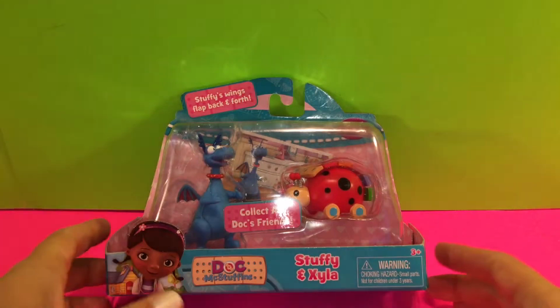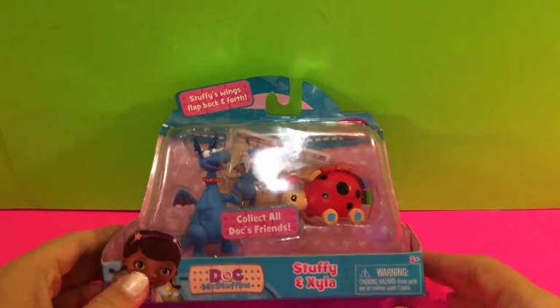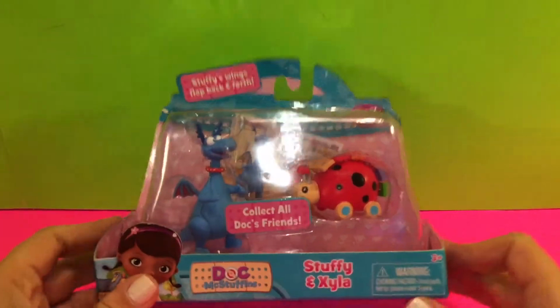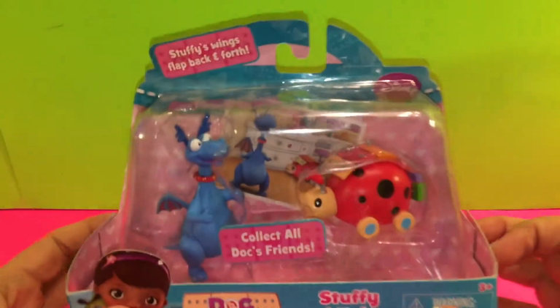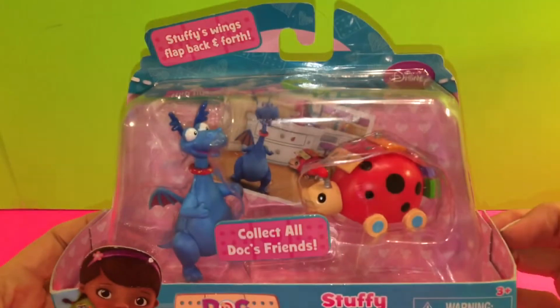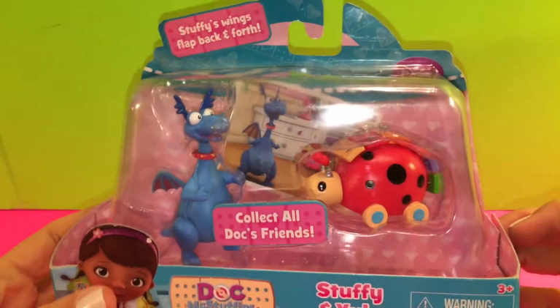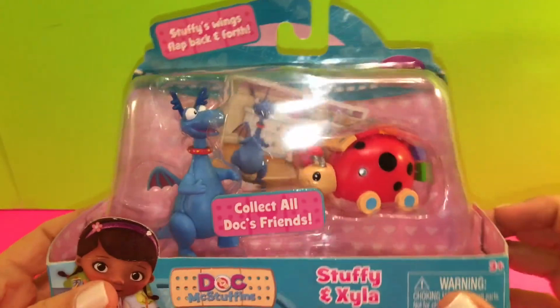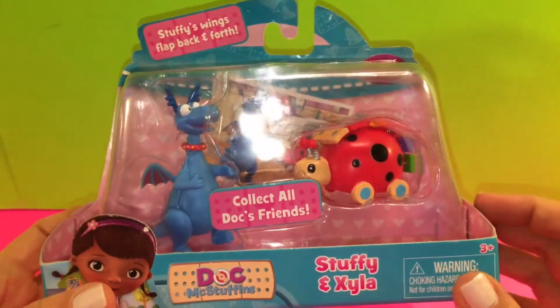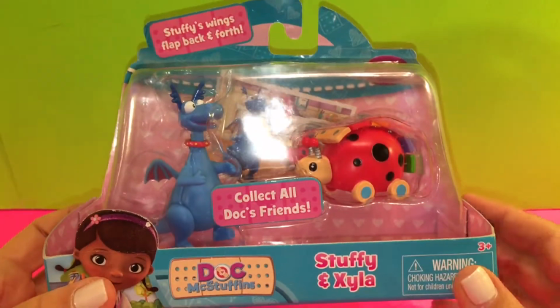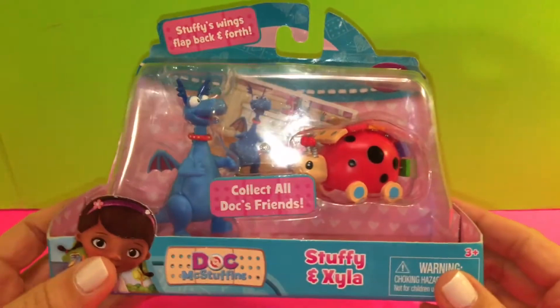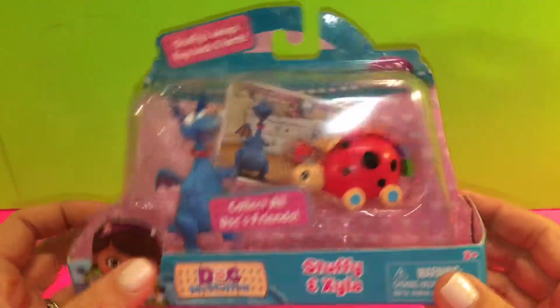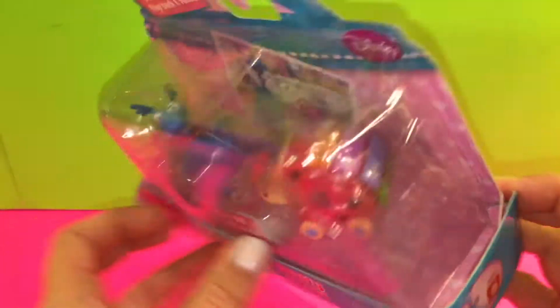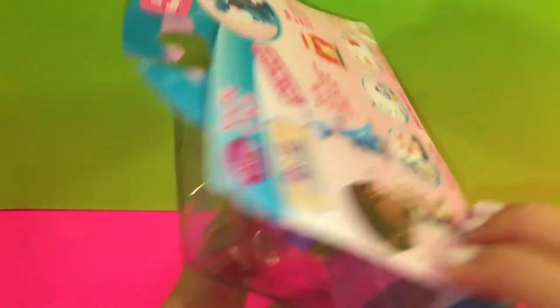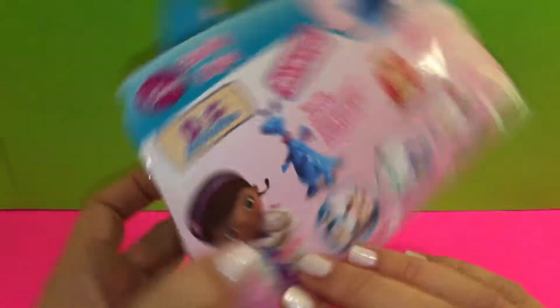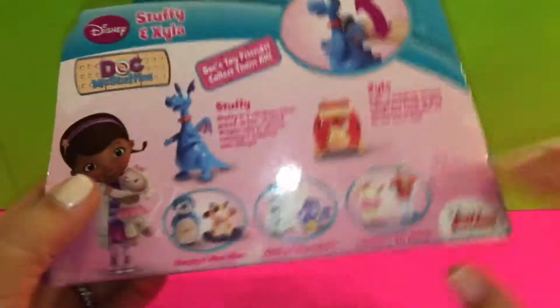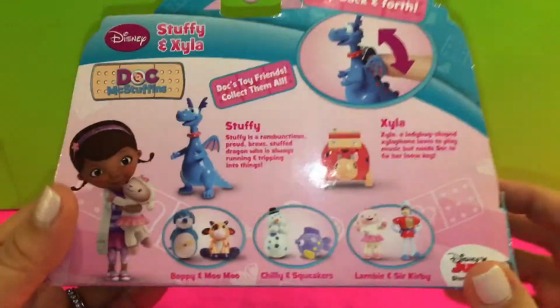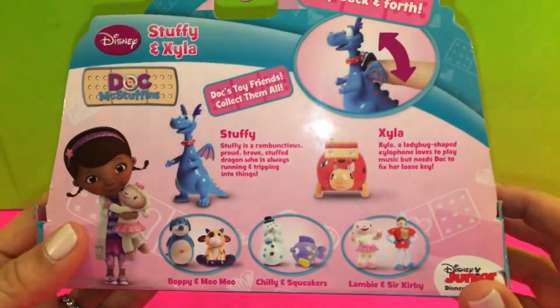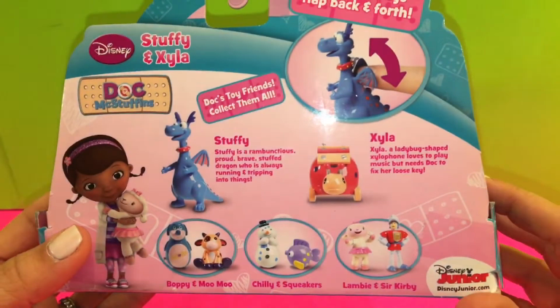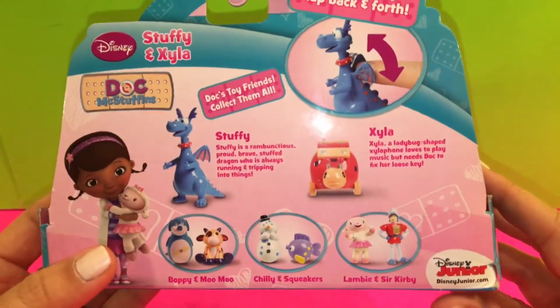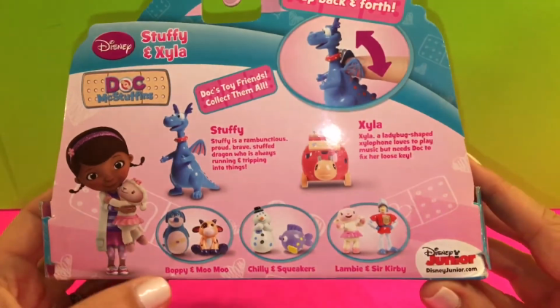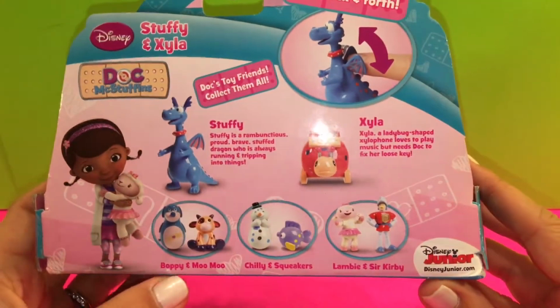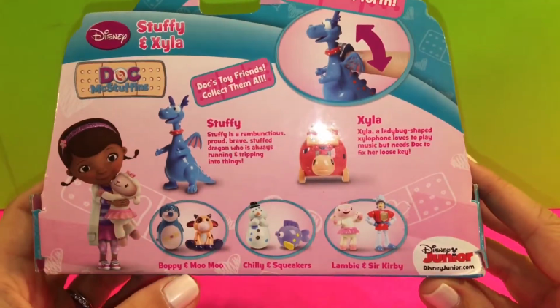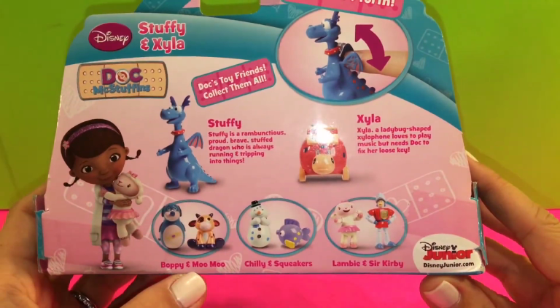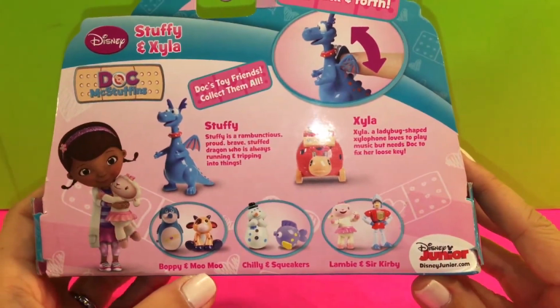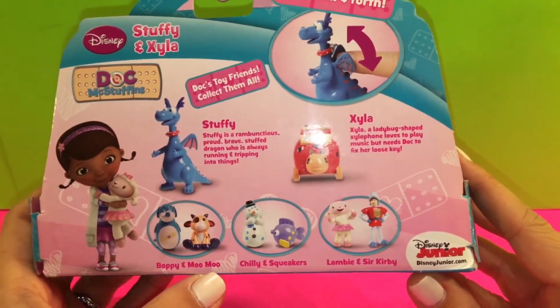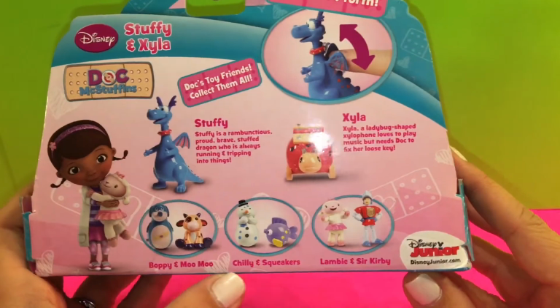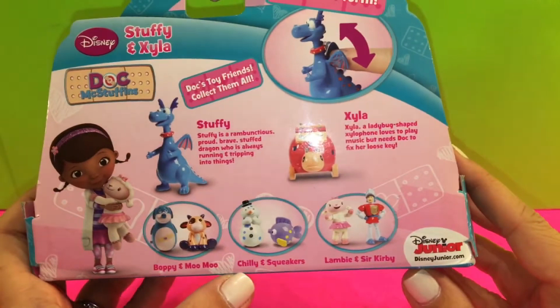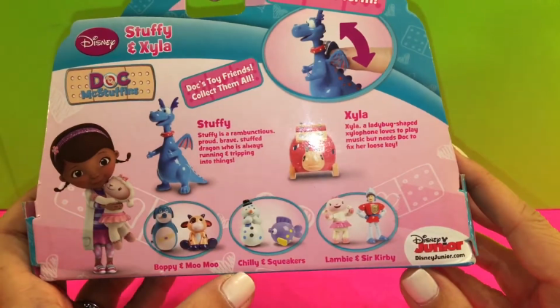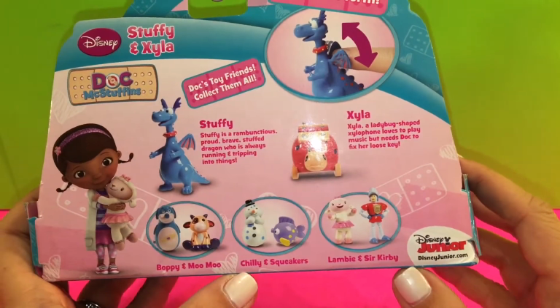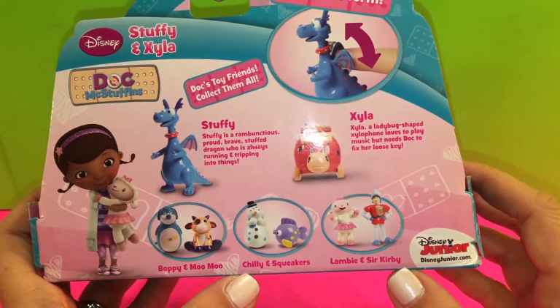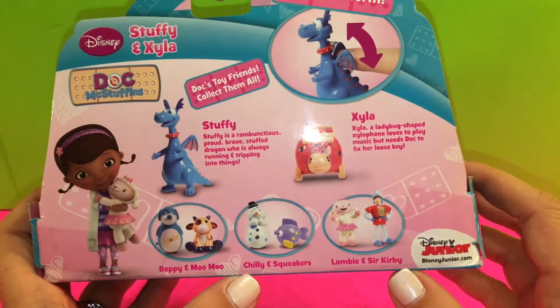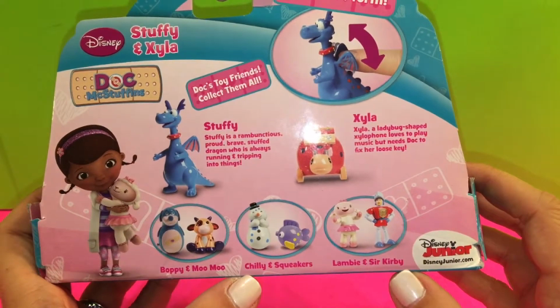This playset is one of the play sets you can get where you can collect all of Doc's friends. I'll show you the back of it. On the back, it shows that there are other ones you can get like Boppy and Moo Moo, Chilly and Squeakers, and Lambie and Sir Kirby.